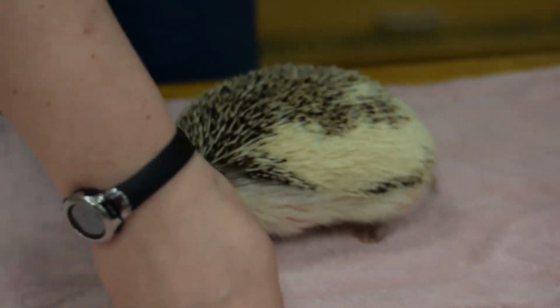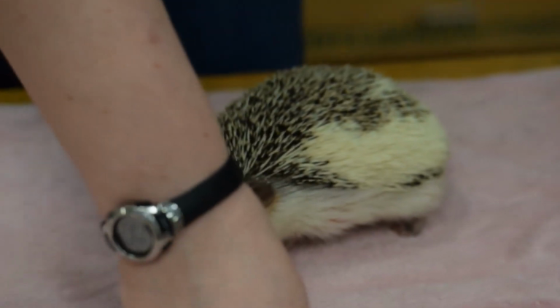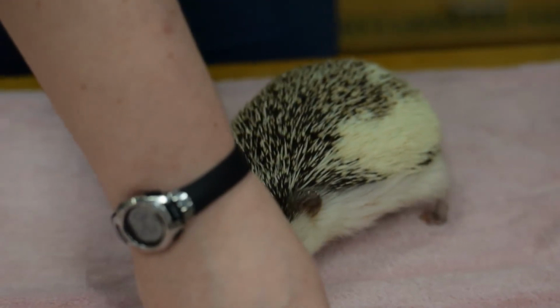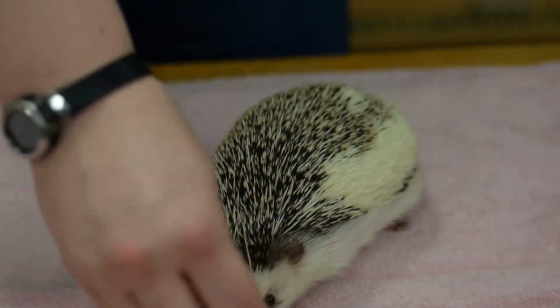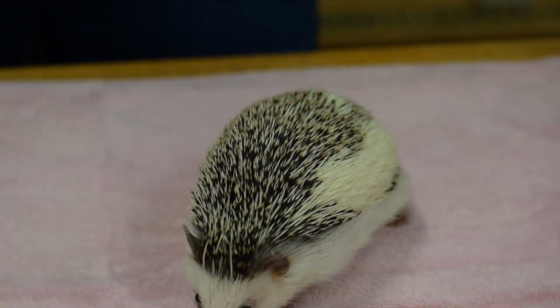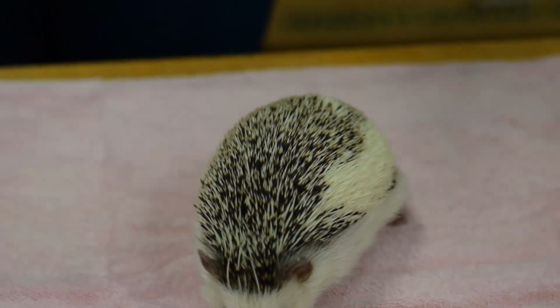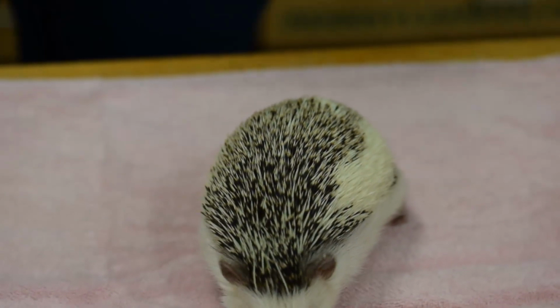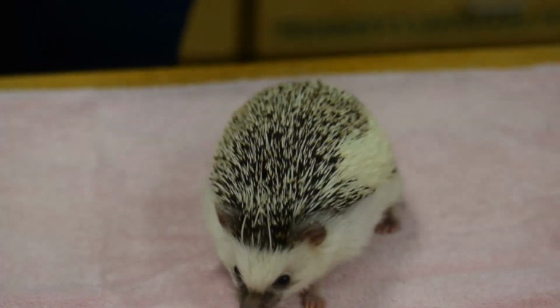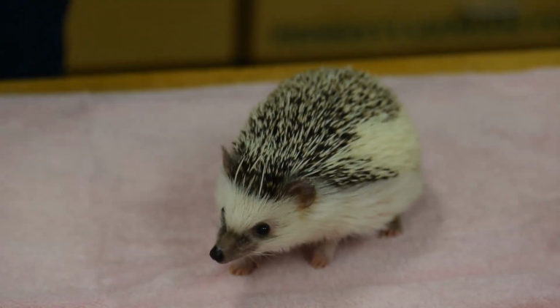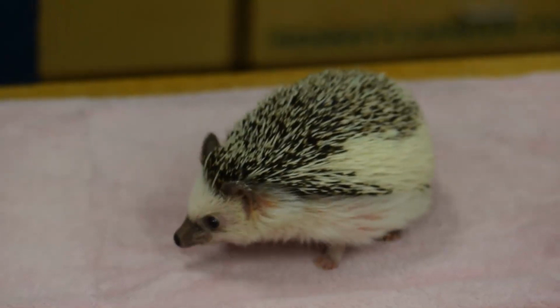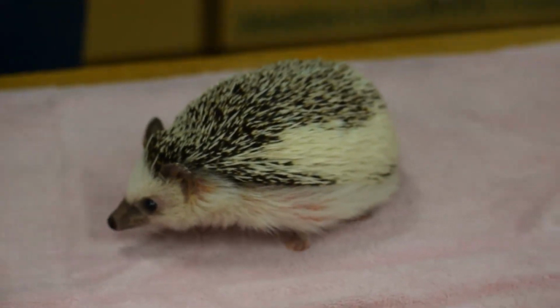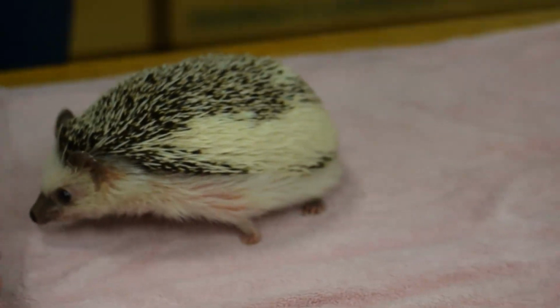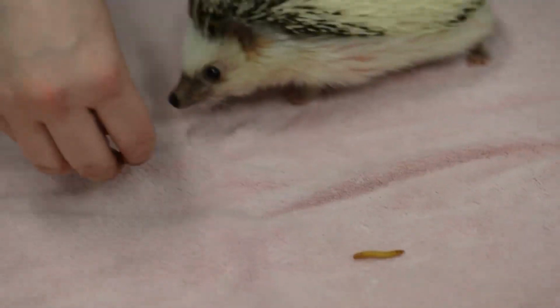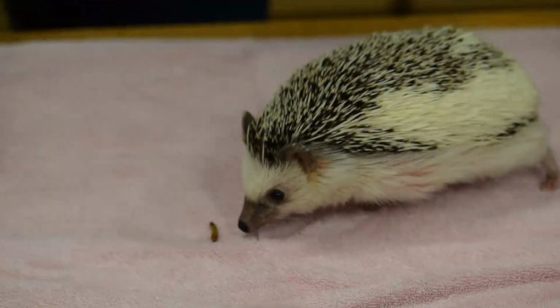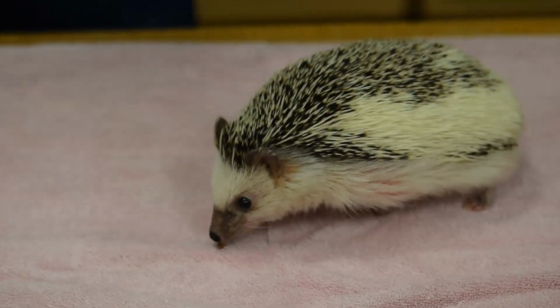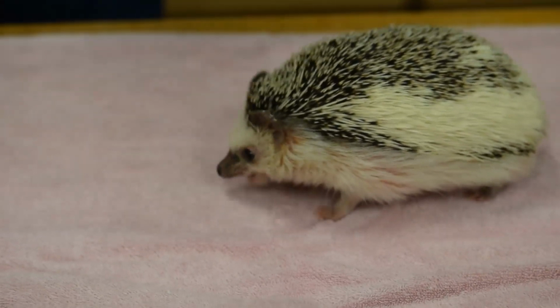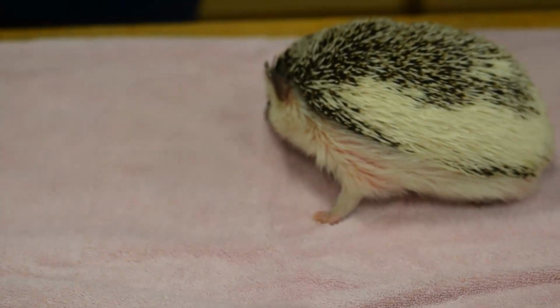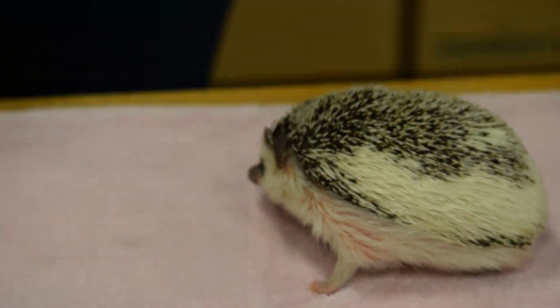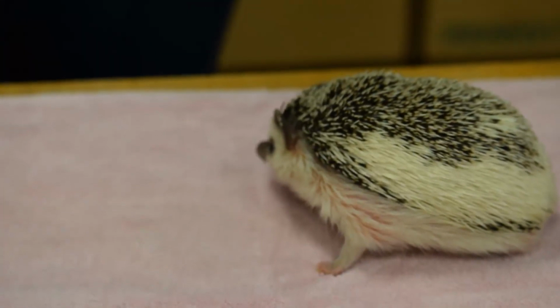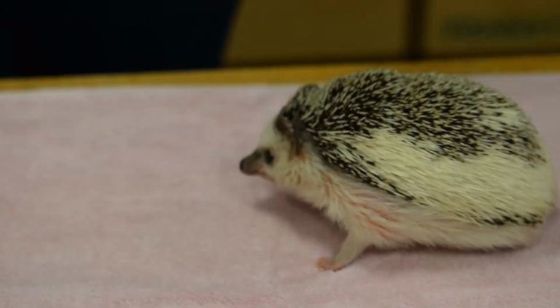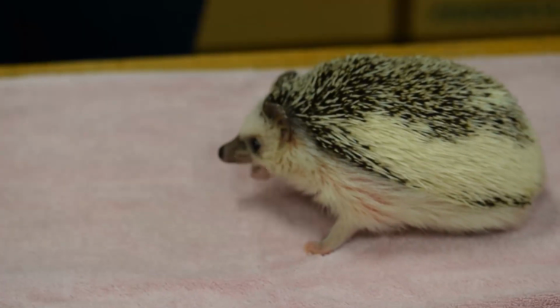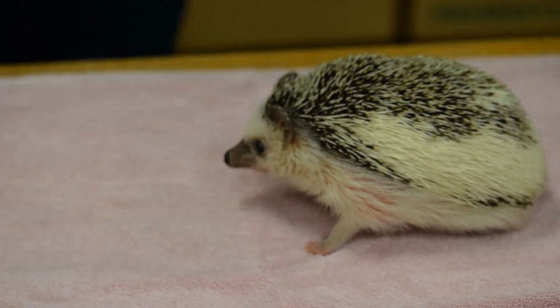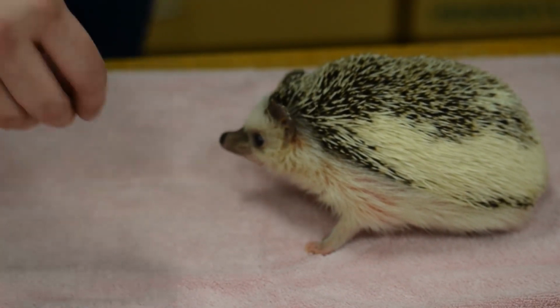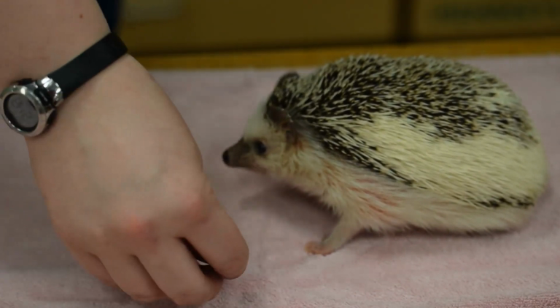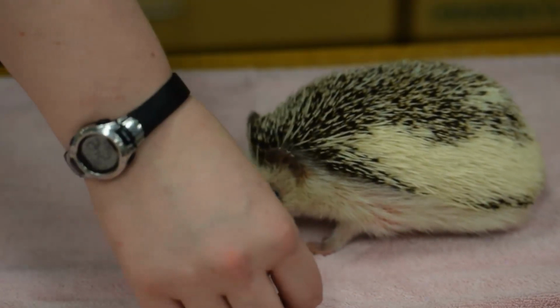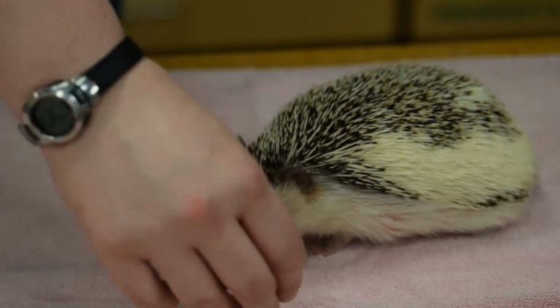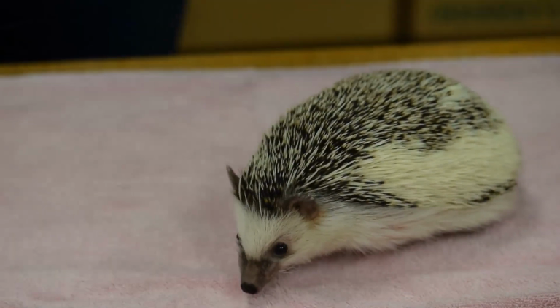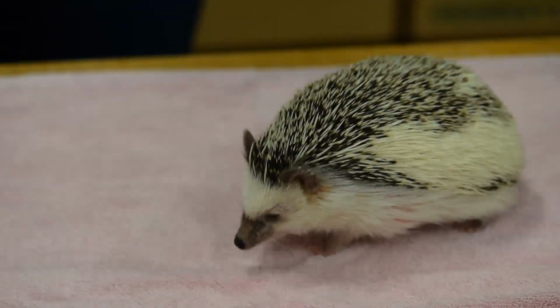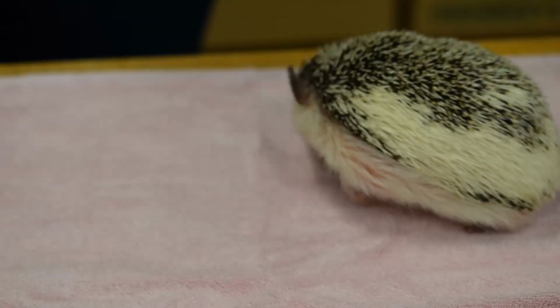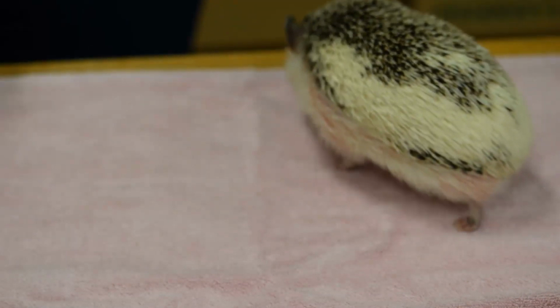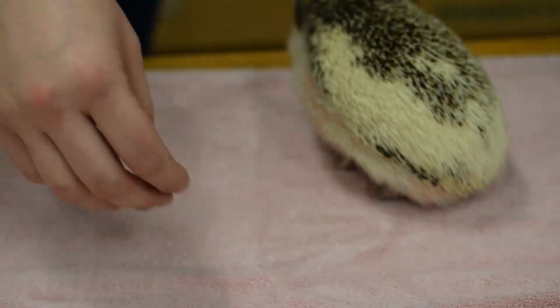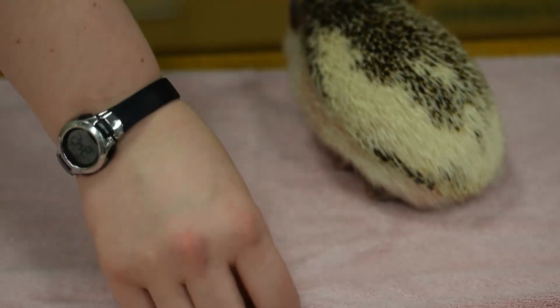This little guy just turned four years old back in October, so he's still fairly young — probably about middle-aged for a hedgehog. They usually live about three to five years in the wild, but in zoos they can actually live seven to ten years. Quilliam has lived with us since he was just a baby.